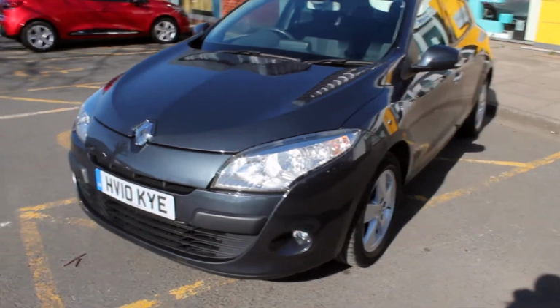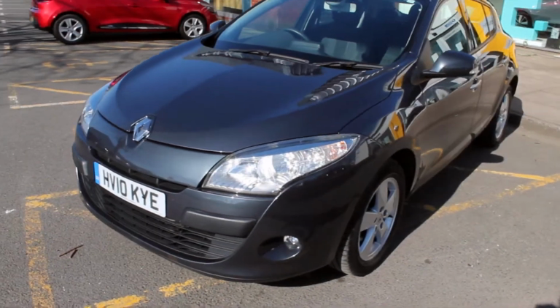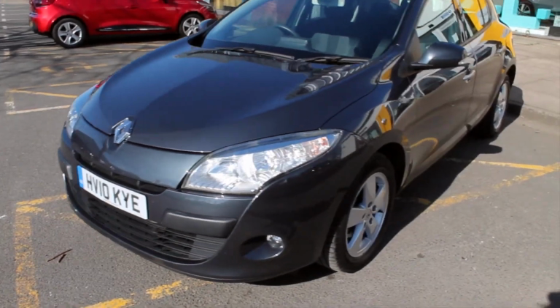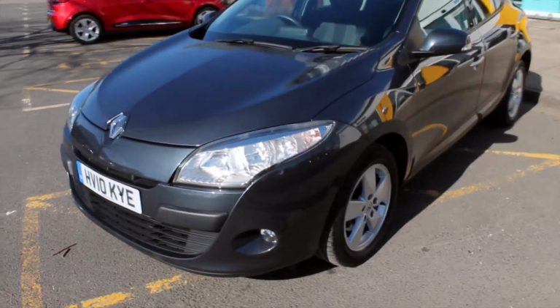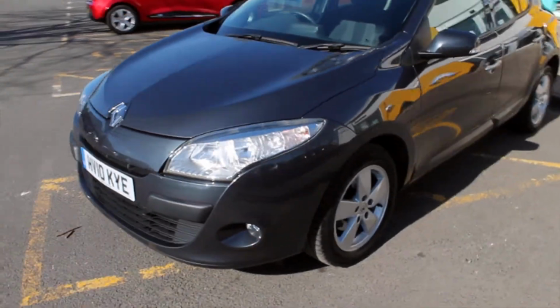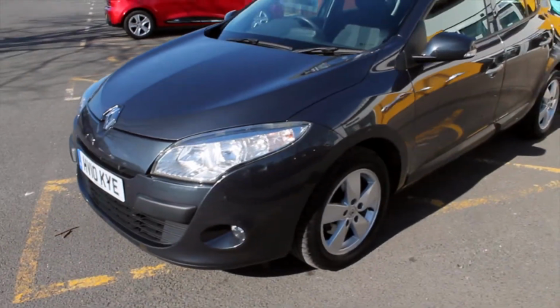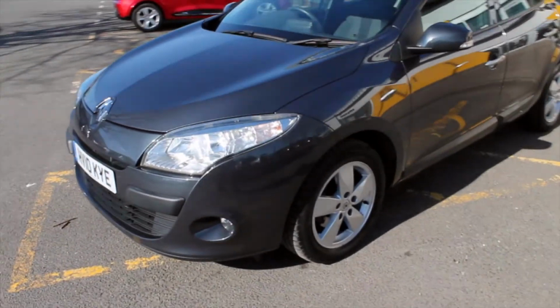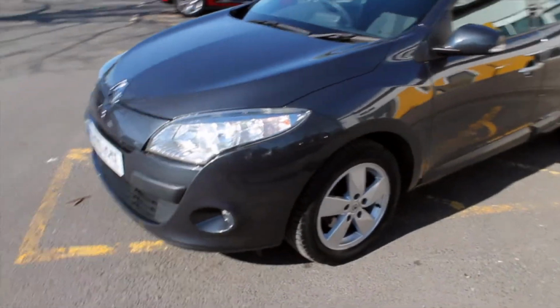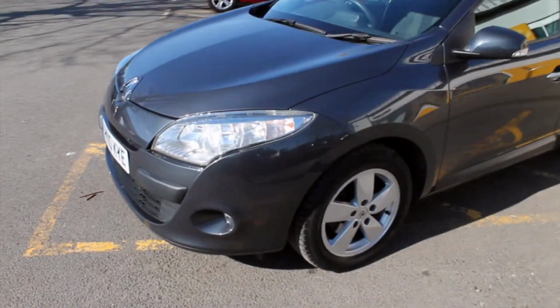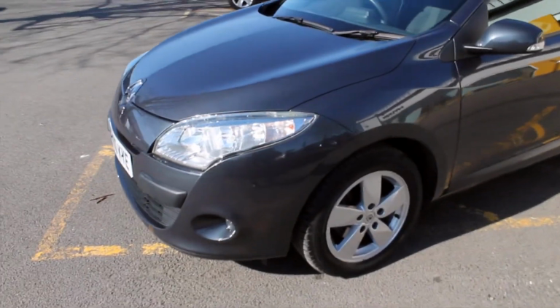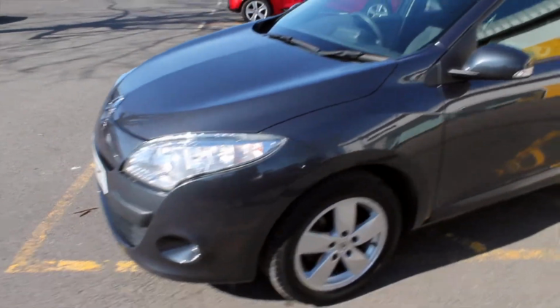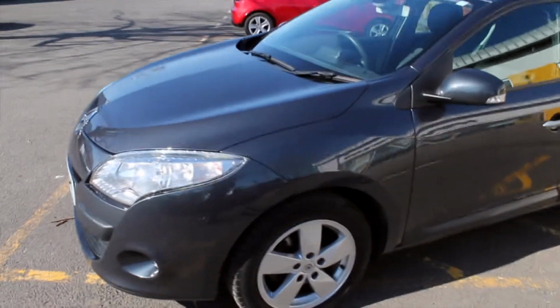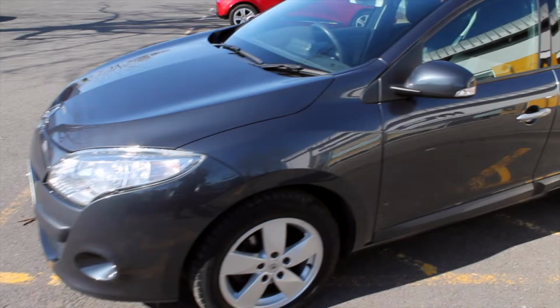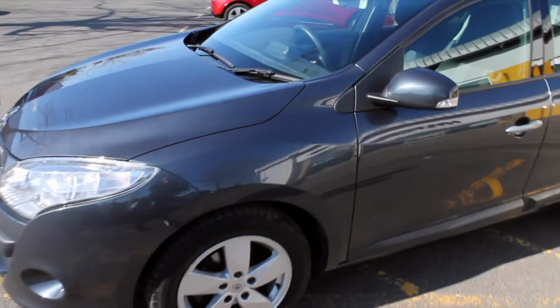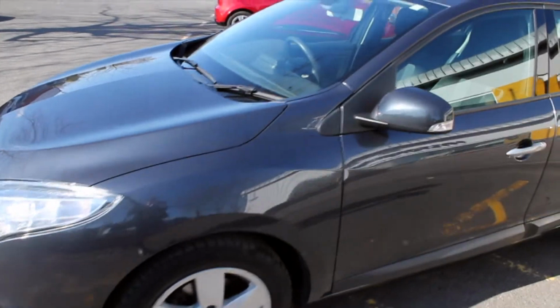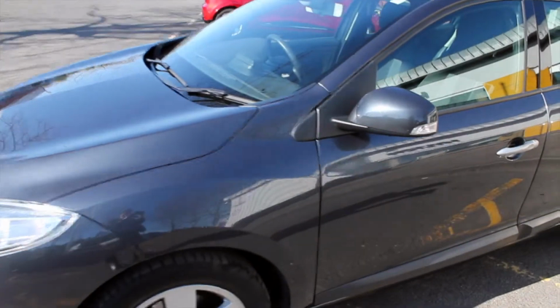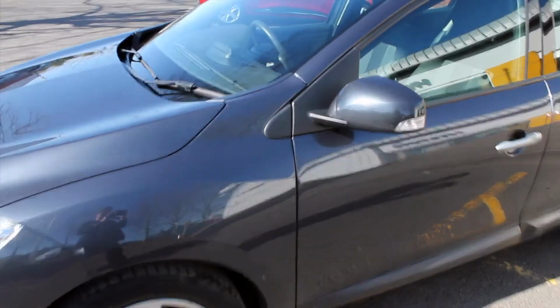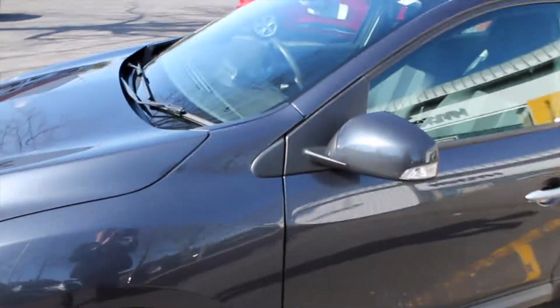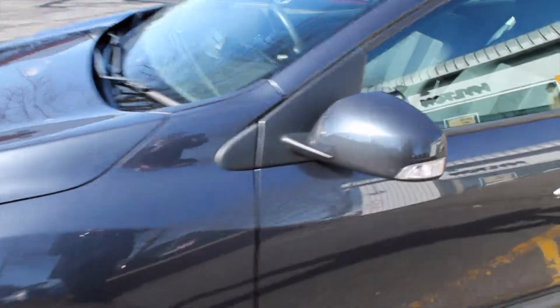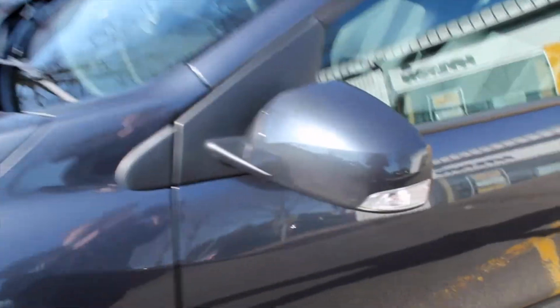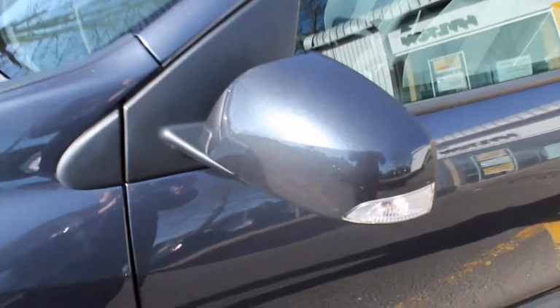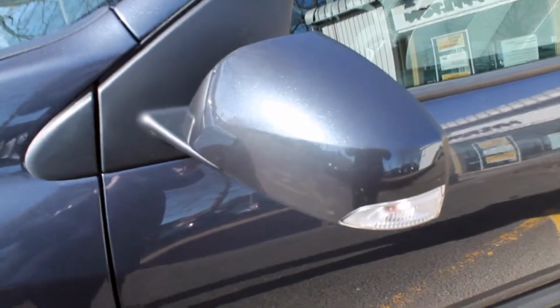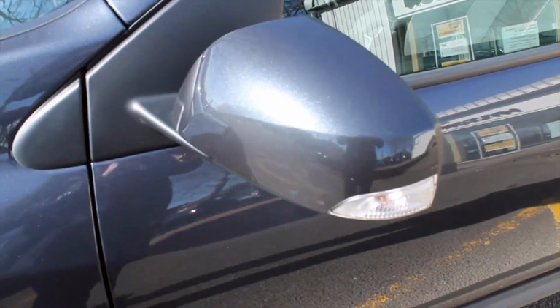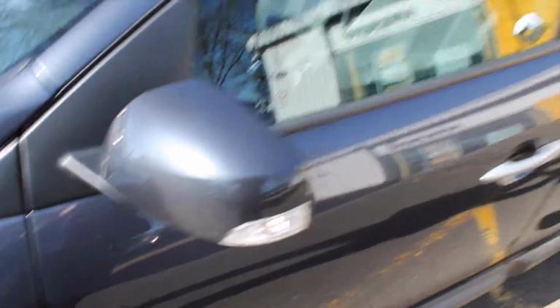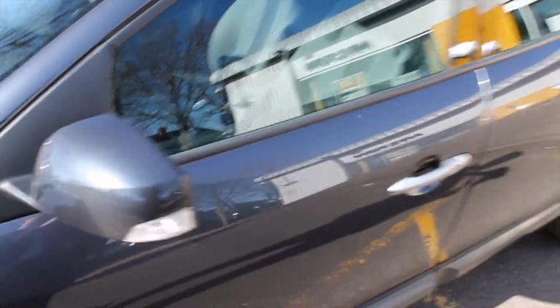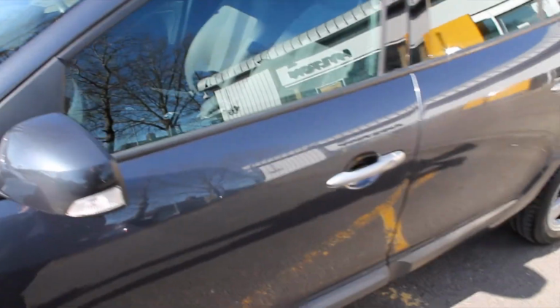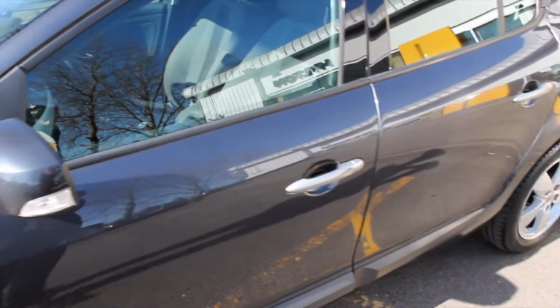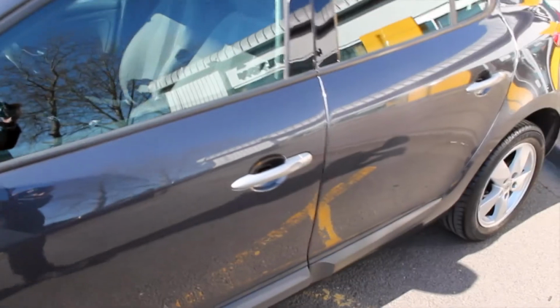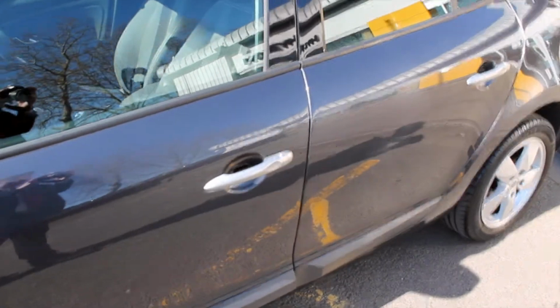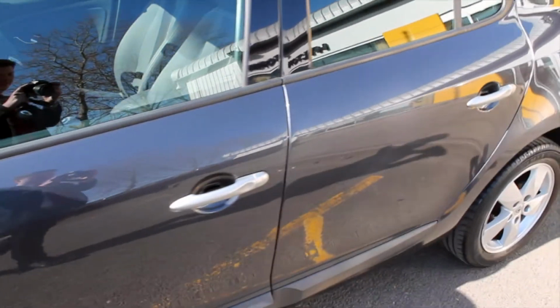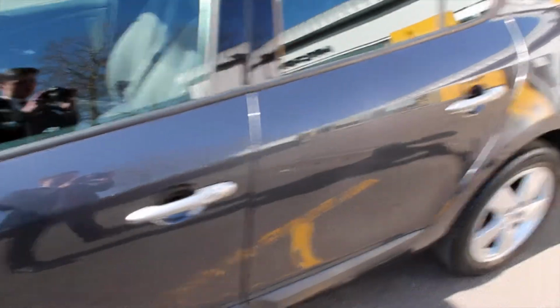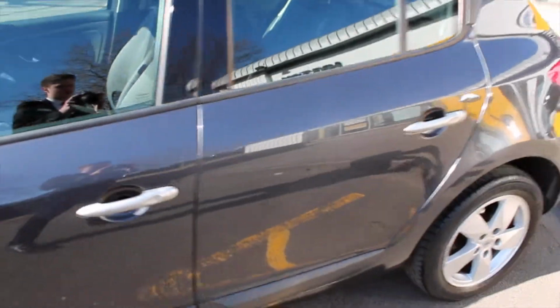Coming along the side, you've got the alloy wheels that are standard on the Dynamic TomTom, along with the body-coloured door mirrors and the side indicator located on there, and also chrome effect door handles.